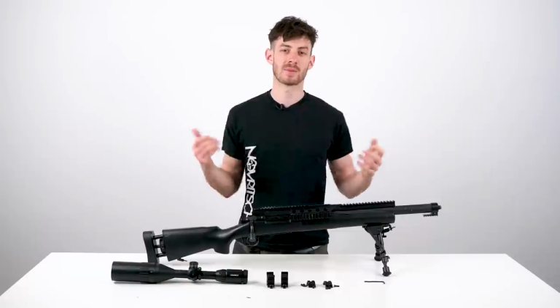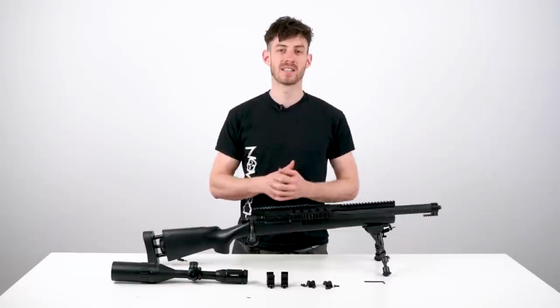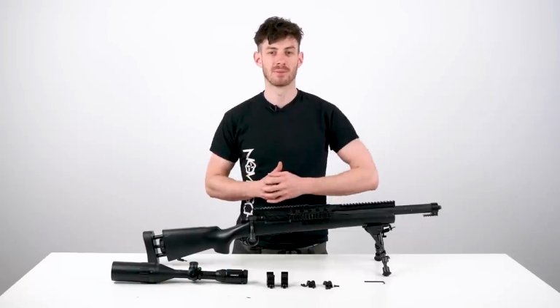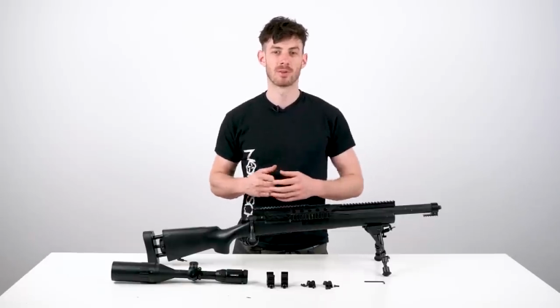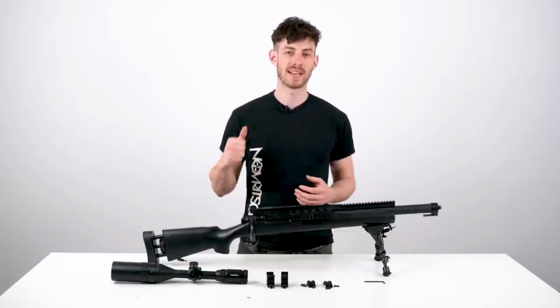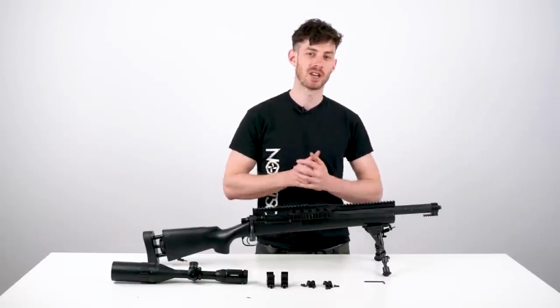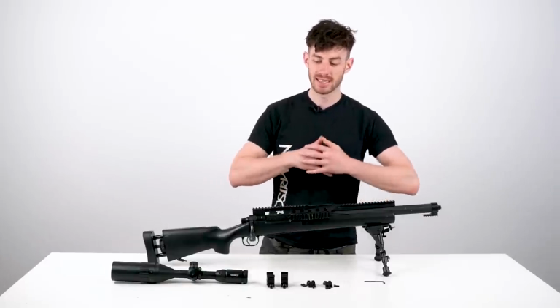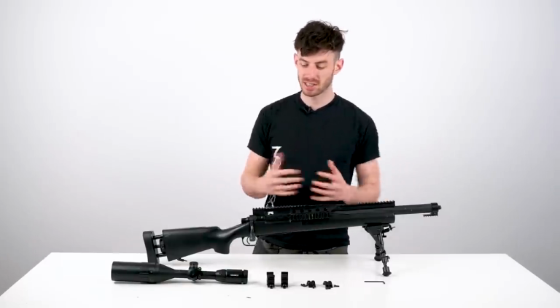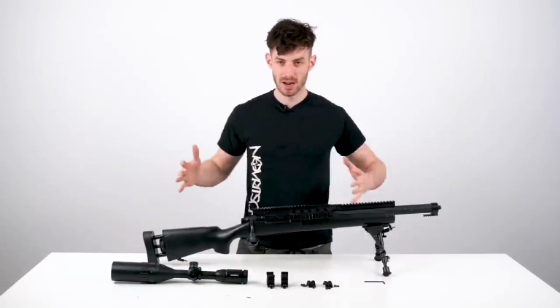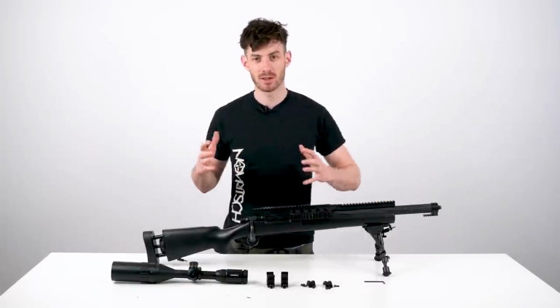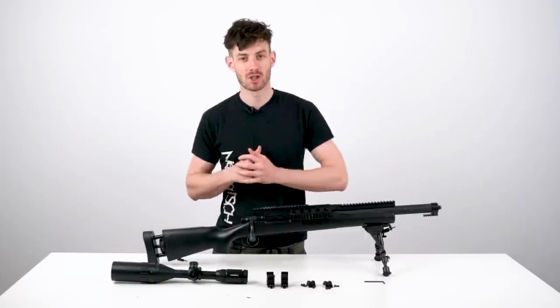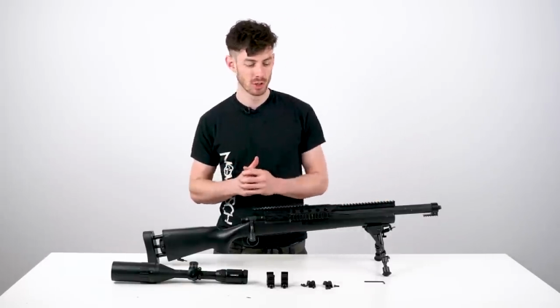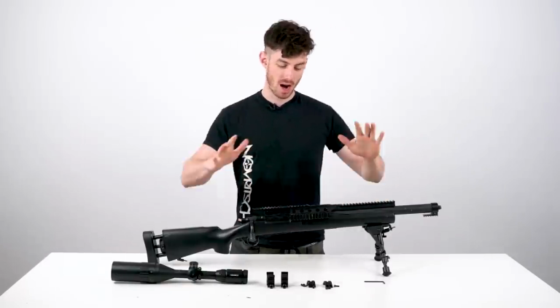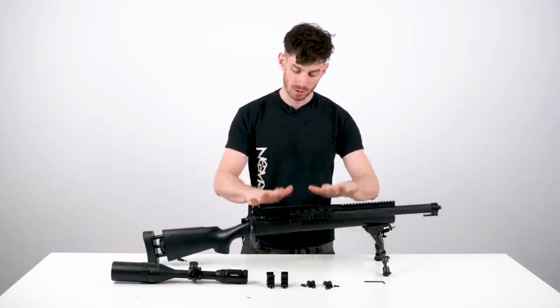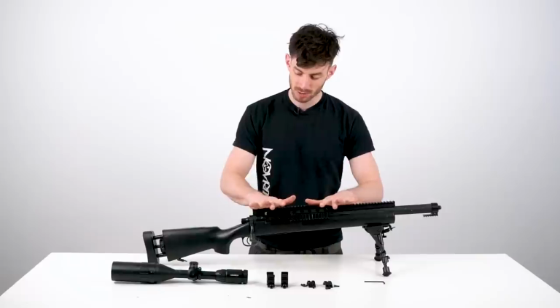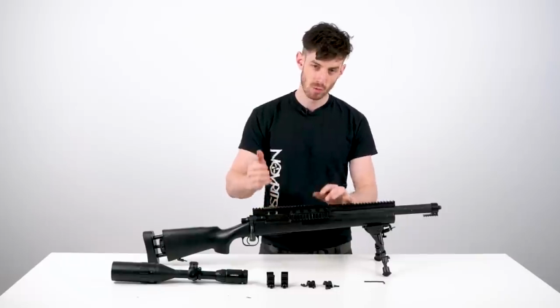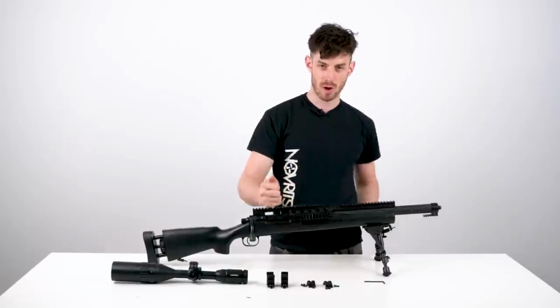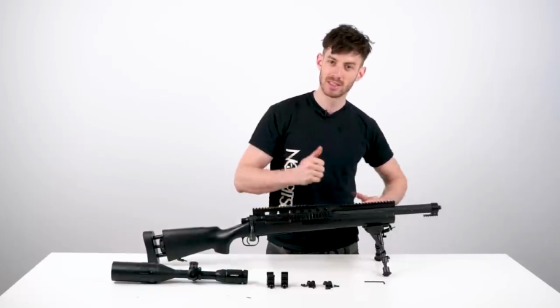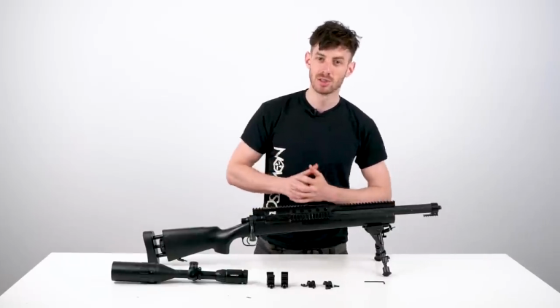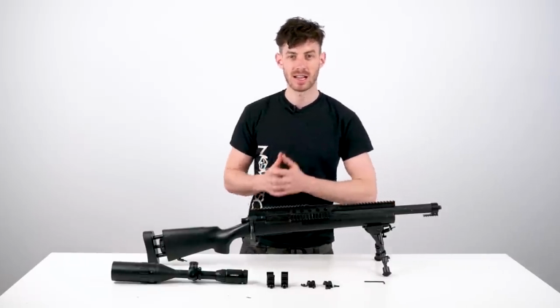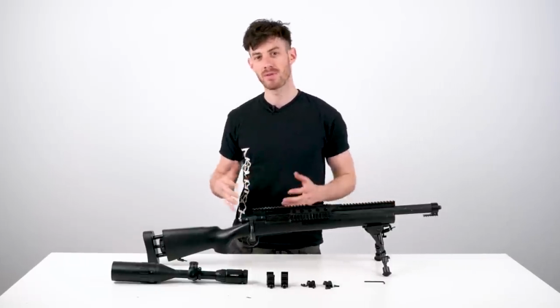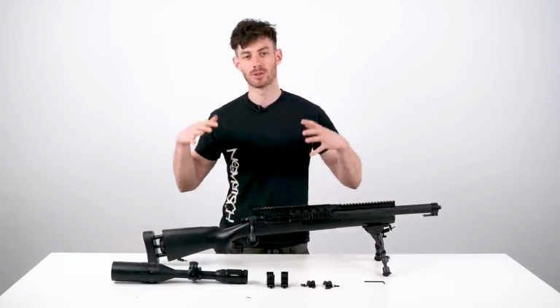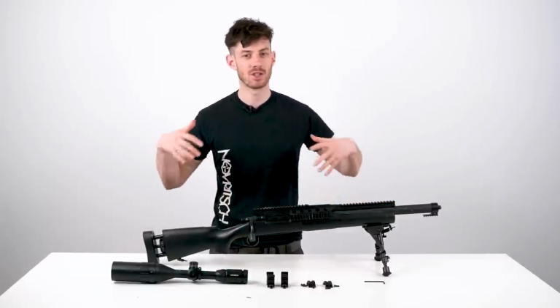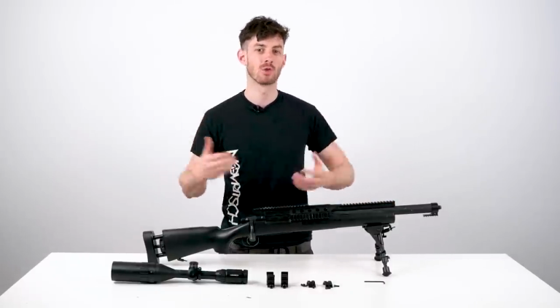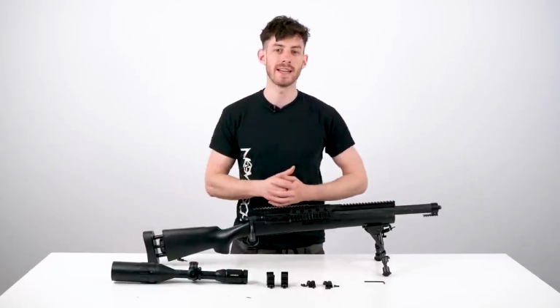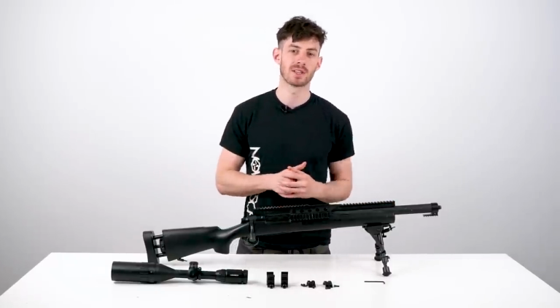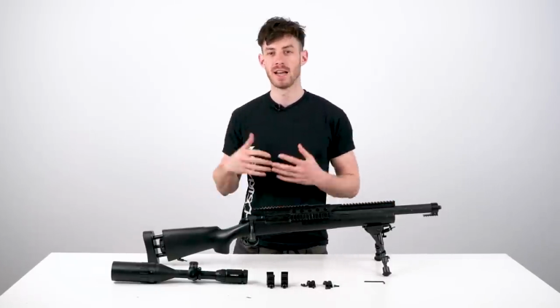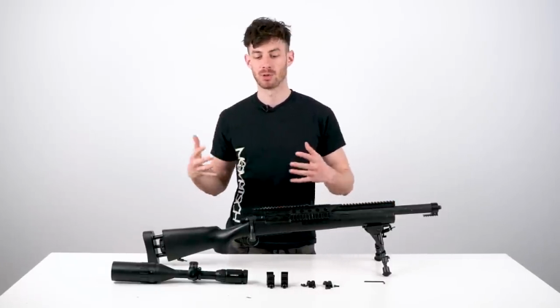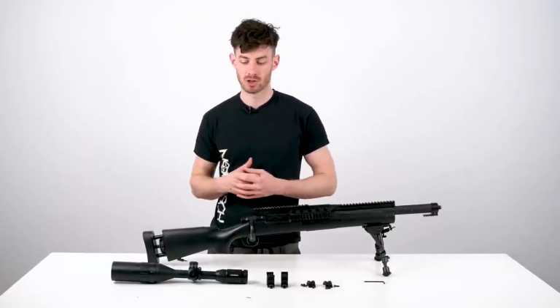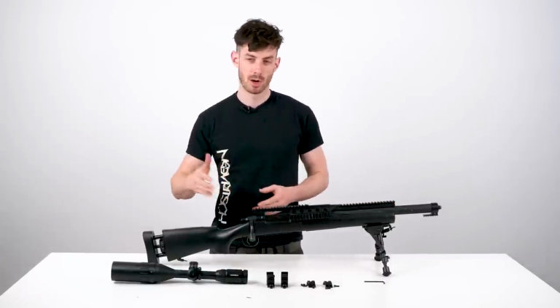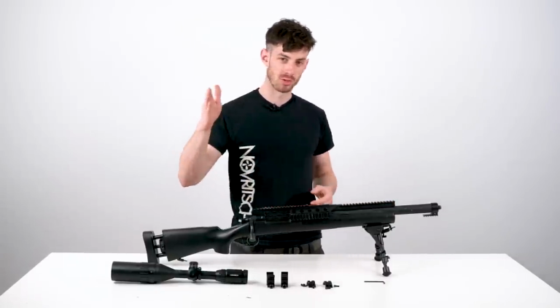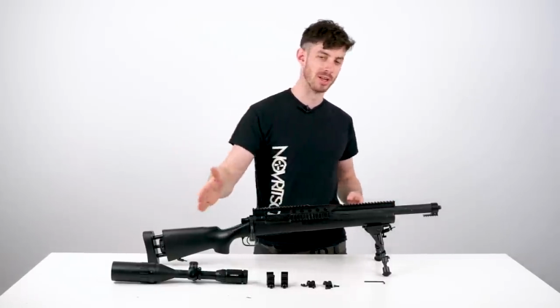What's up guys and welcome to the Norwich Tactical channel. In this video I'm gonna show you how to mount the scope properly to your sniper rifle, to an AEG, or to any airsoft gun, and then I'm also gonna show you how to zero it.